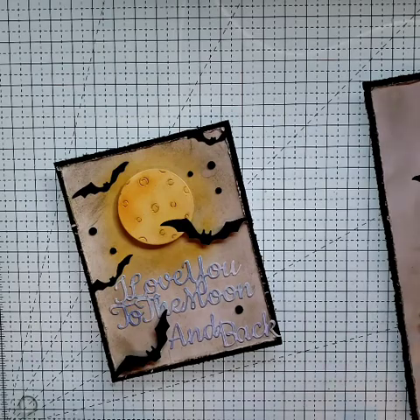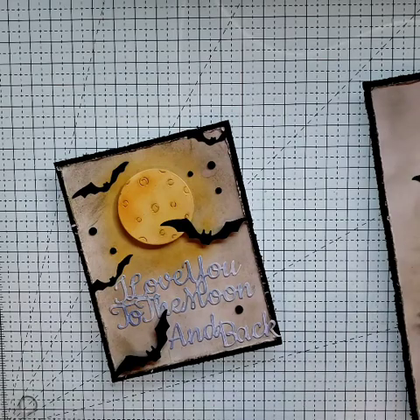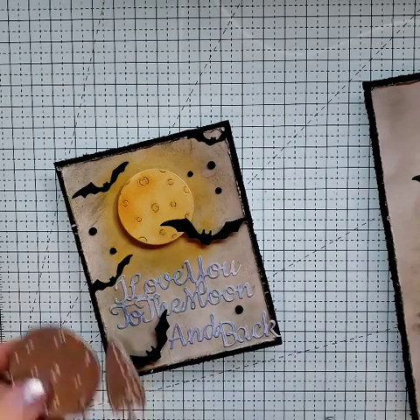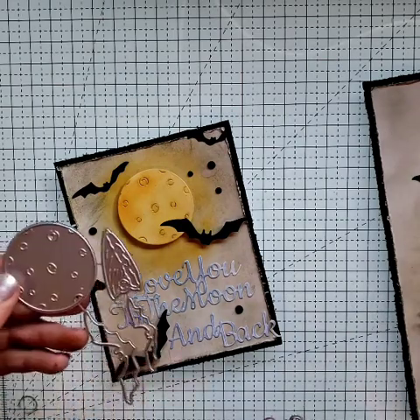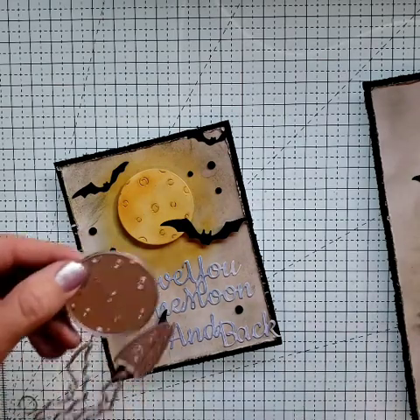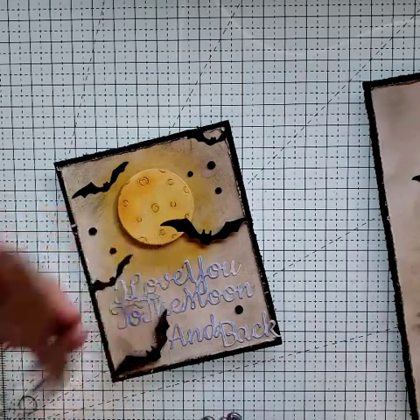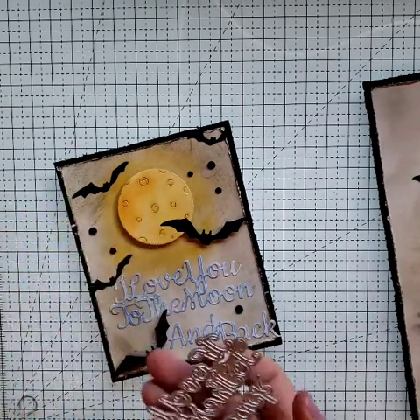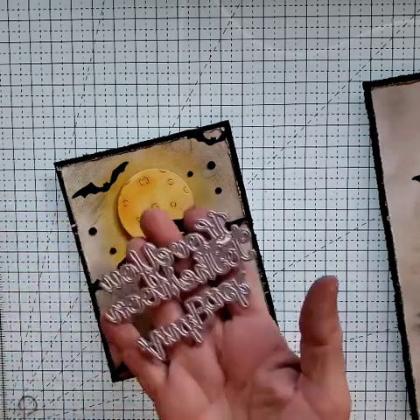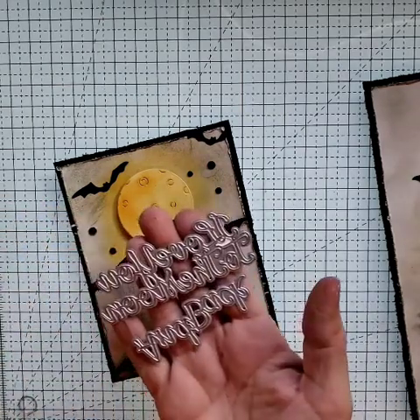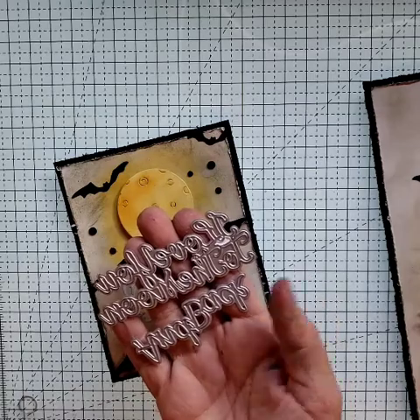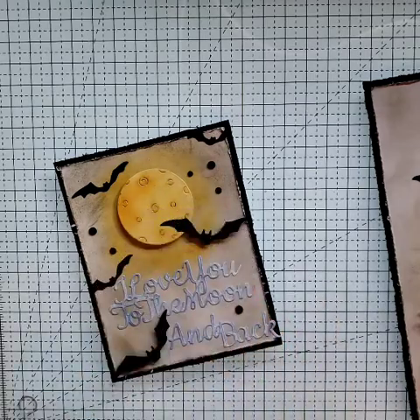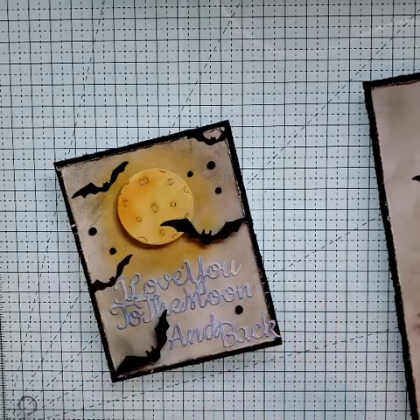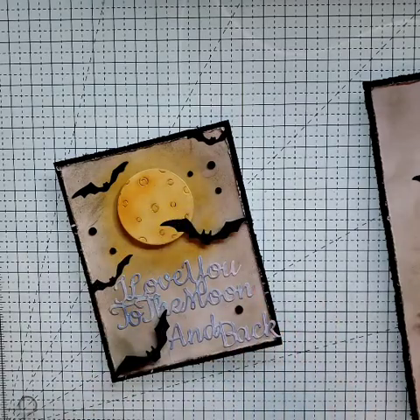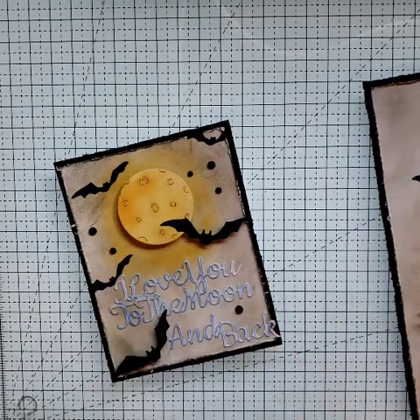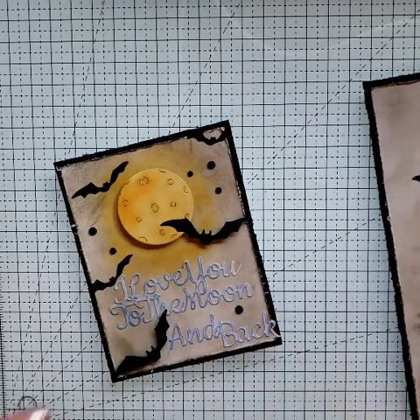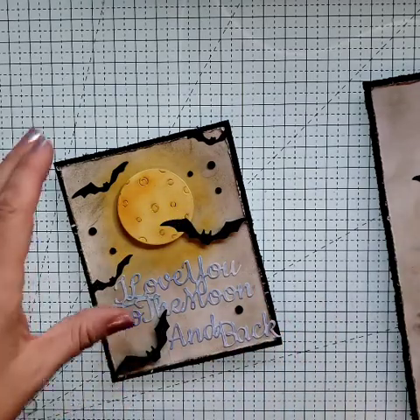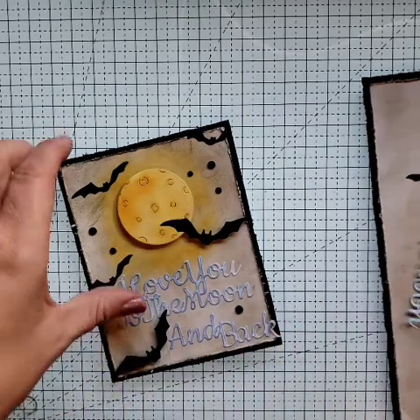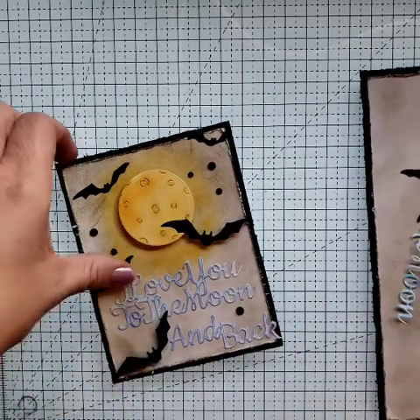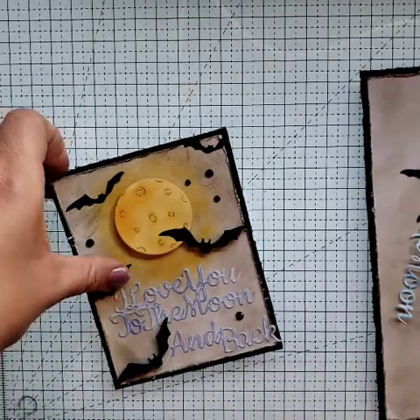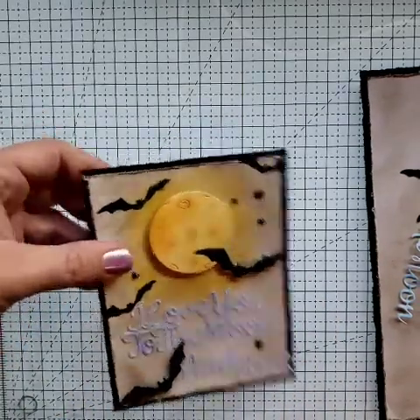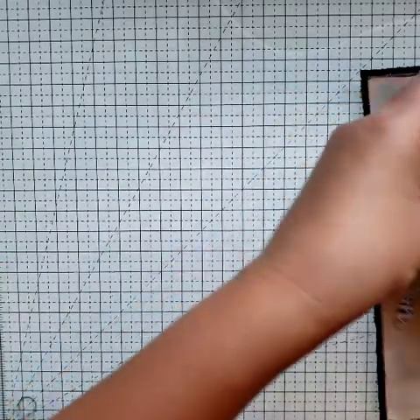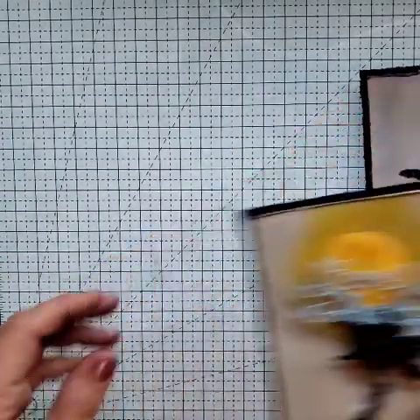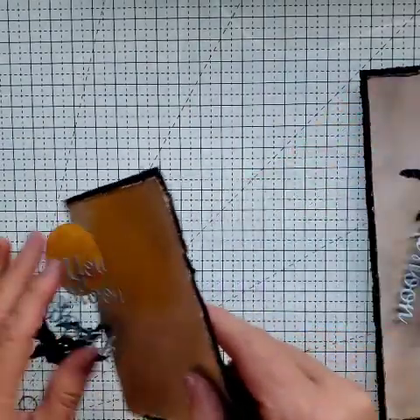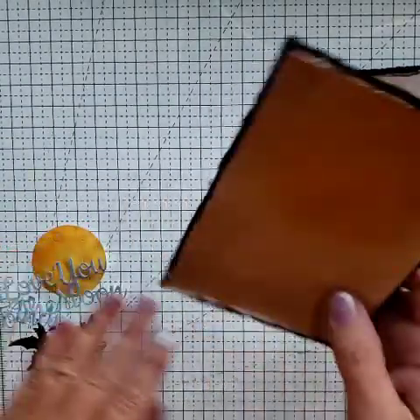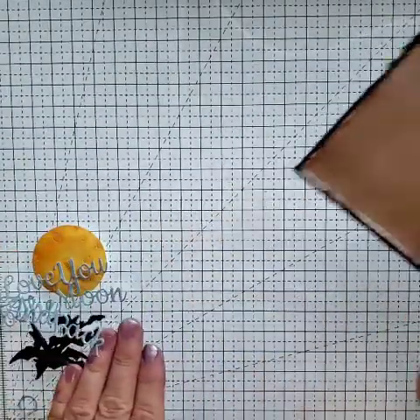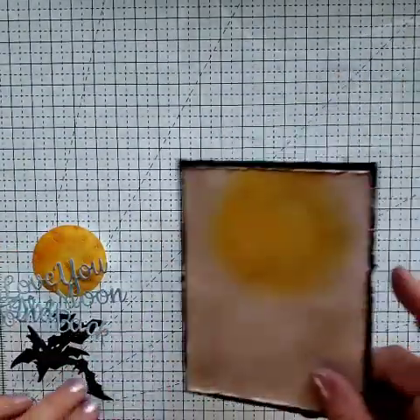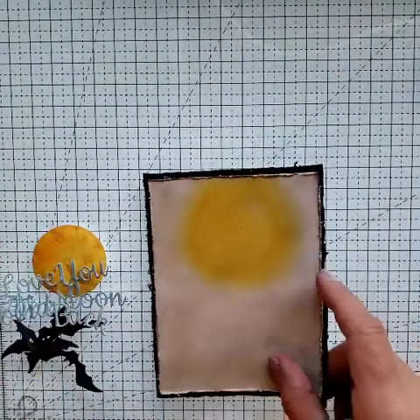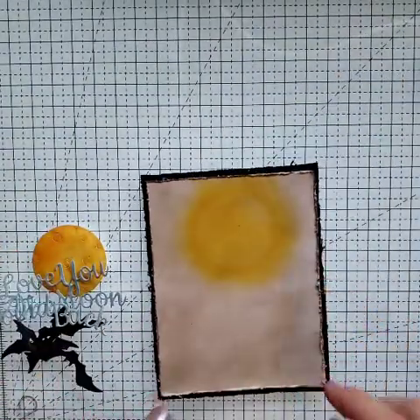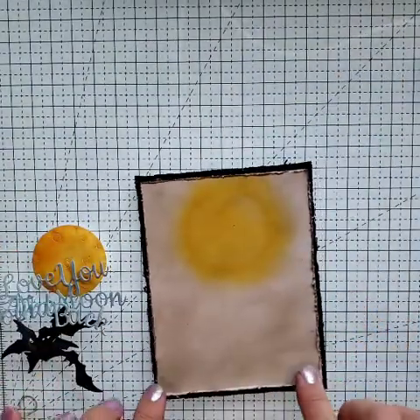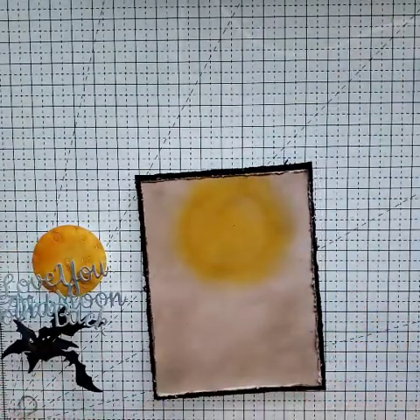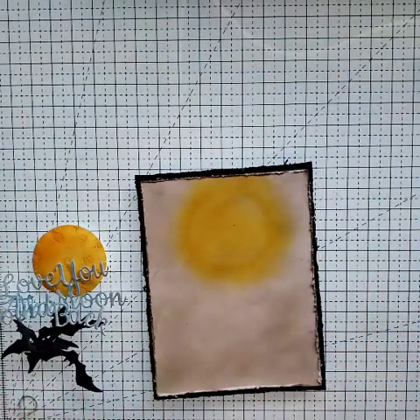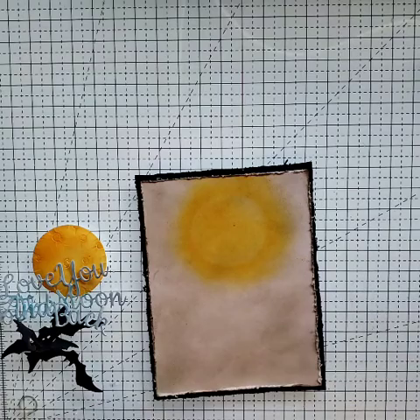Simple two-die card. We're just going to use our Bats and Moon and I Love You to the Moon and Back Word. Let me show you what I did. Most of the pieces on this are already made, so this is going to be a very quick video, hopefully.